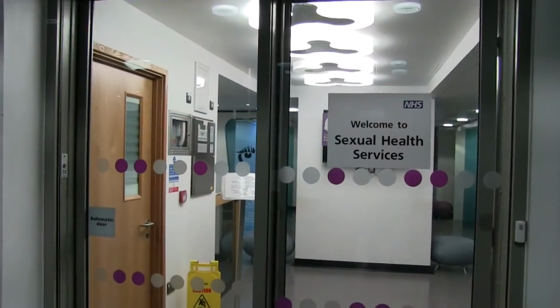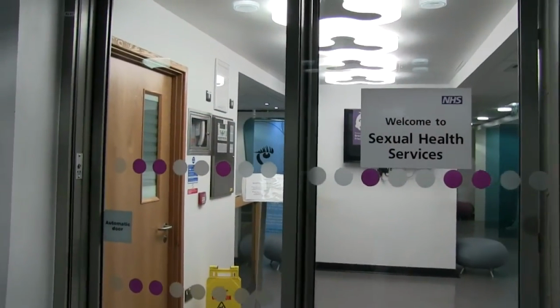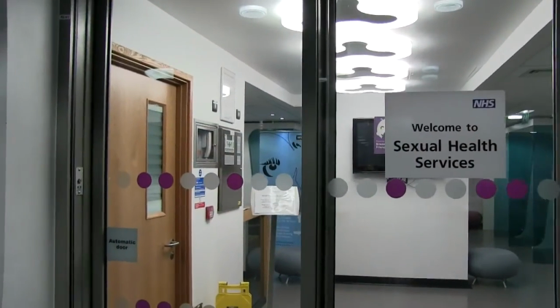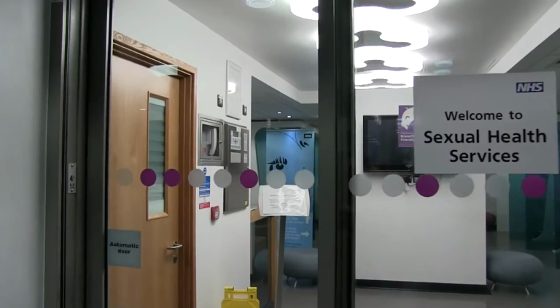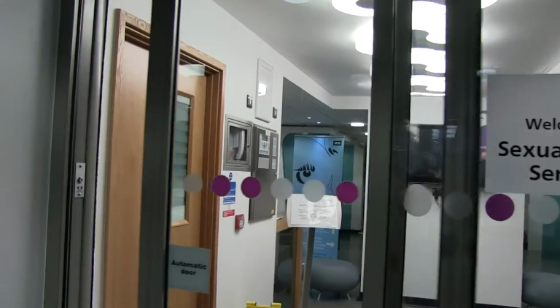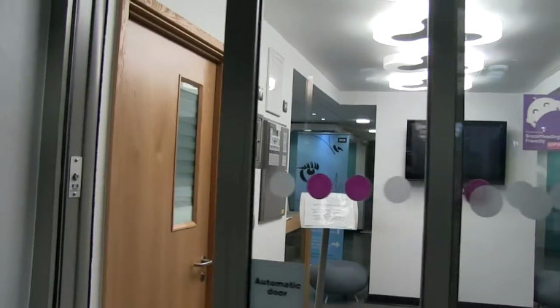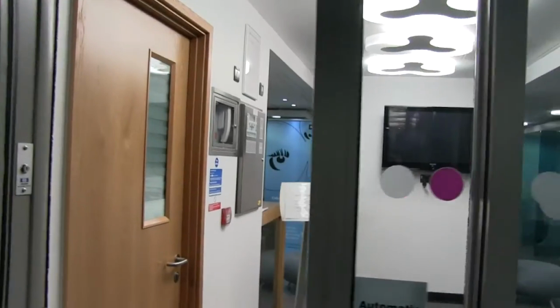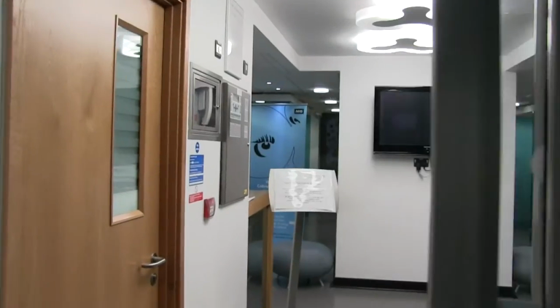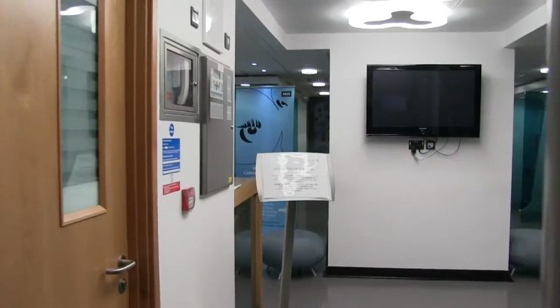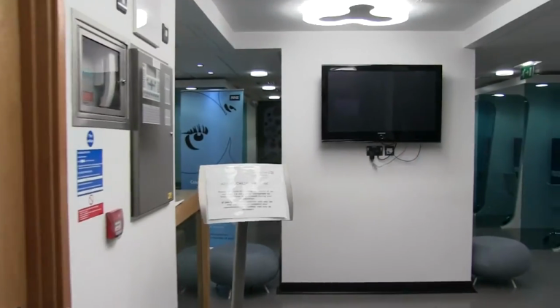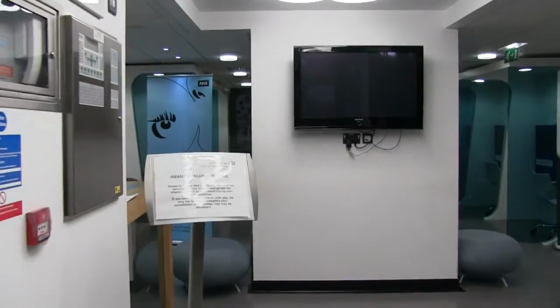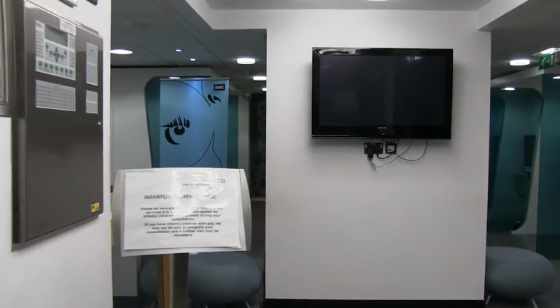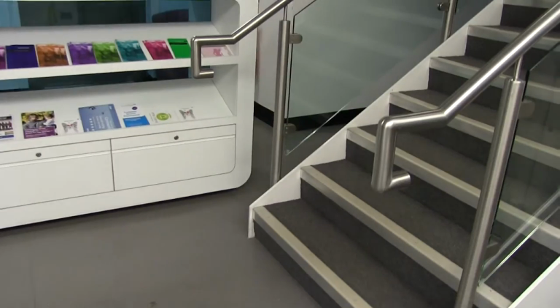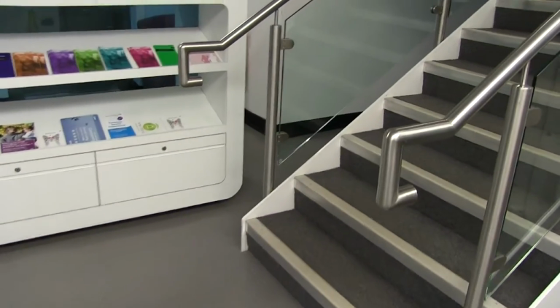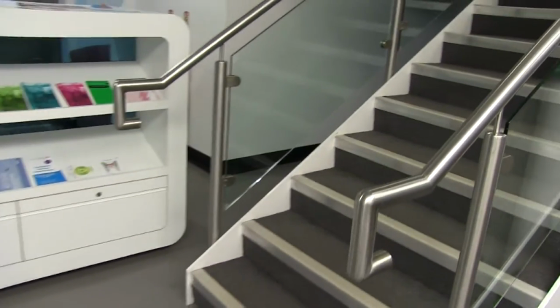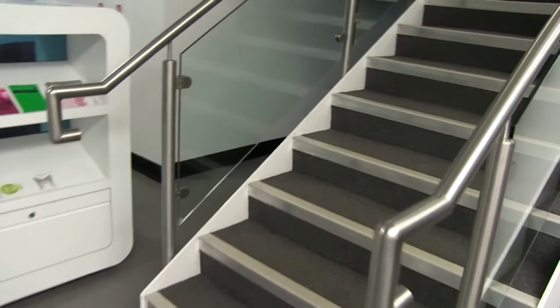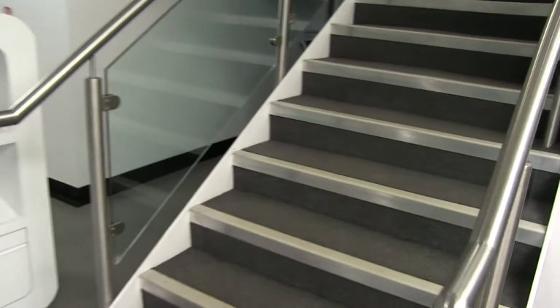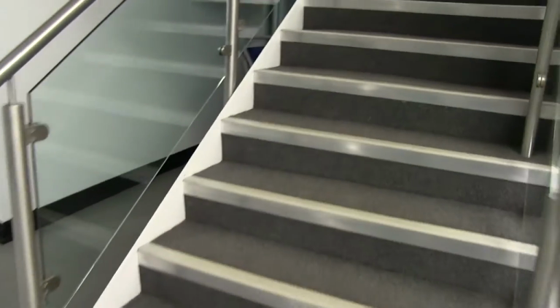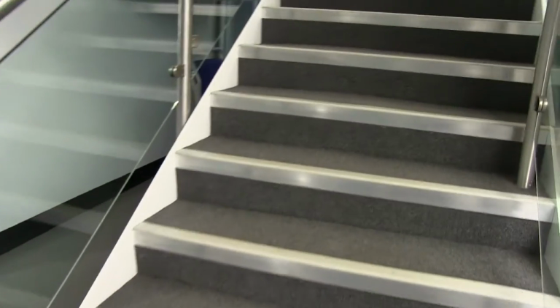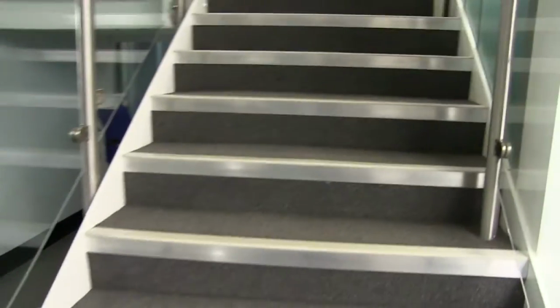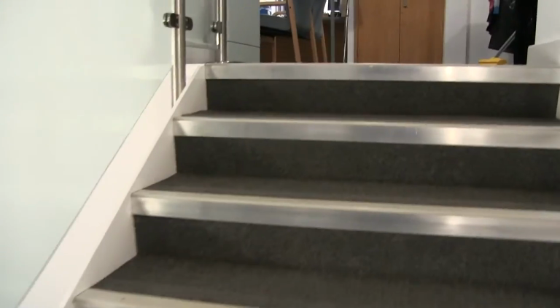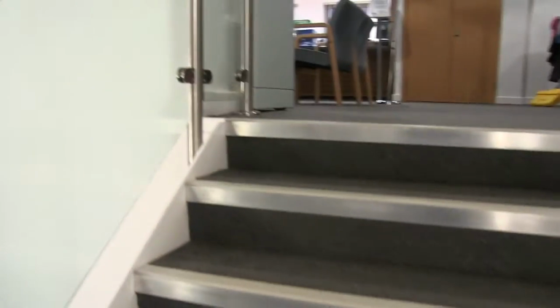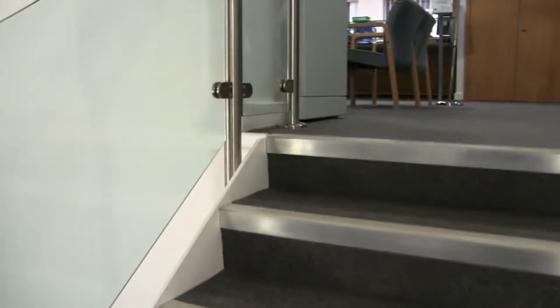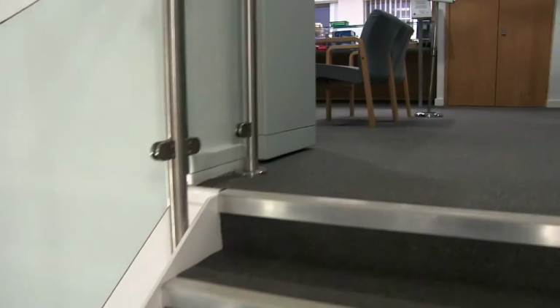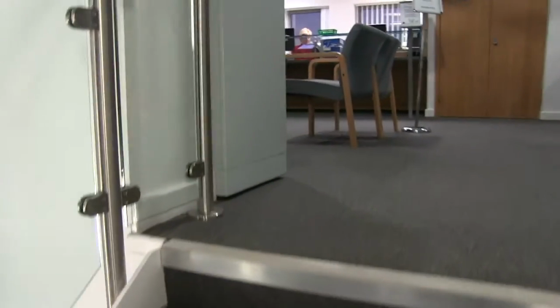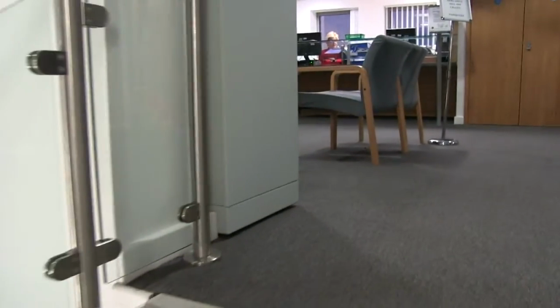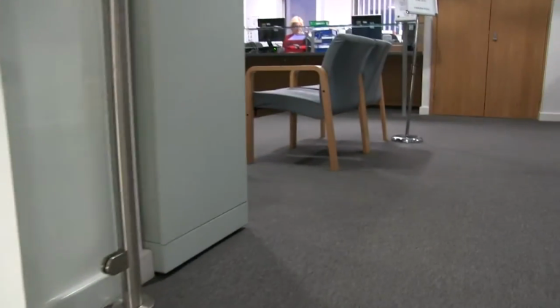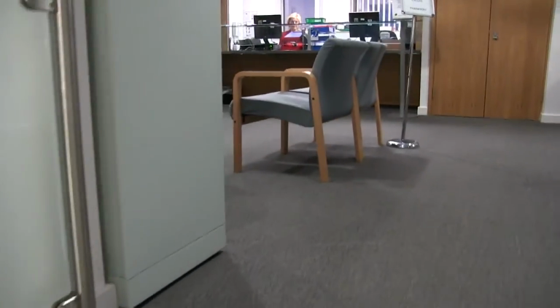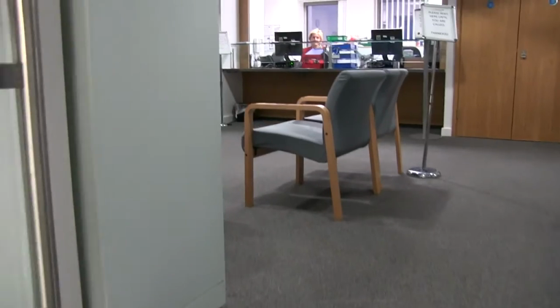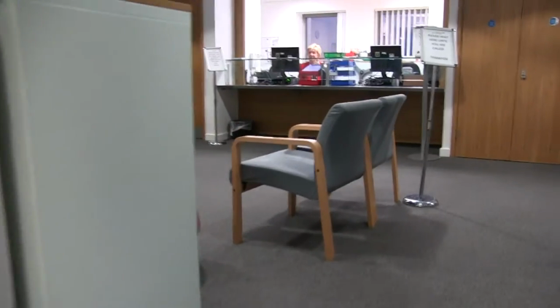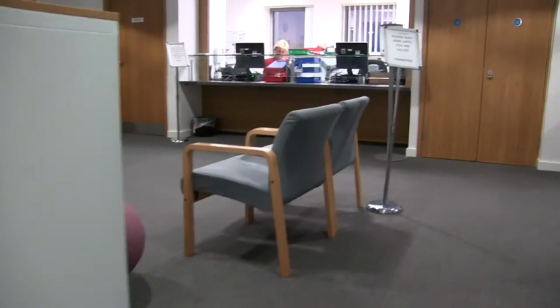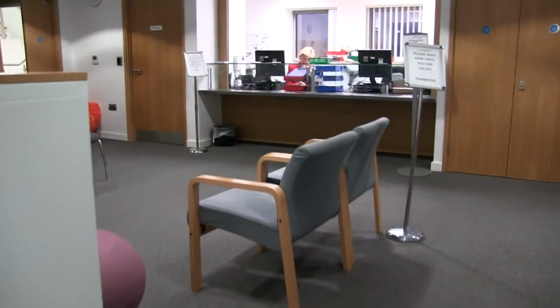When you enter Cobridge Community Health Centre, you will see a set of stairs to your right hand side. Walk up these stairs to enter the reception area, or alternatively use the lift and wait until a receptionist calls you to the desk.